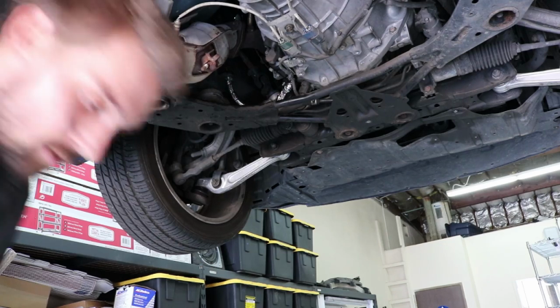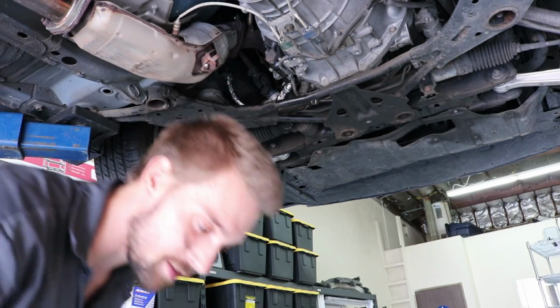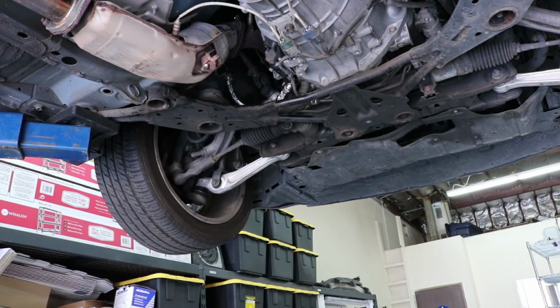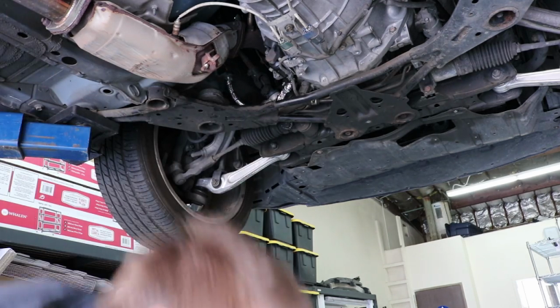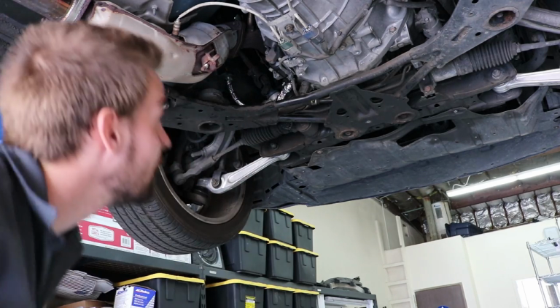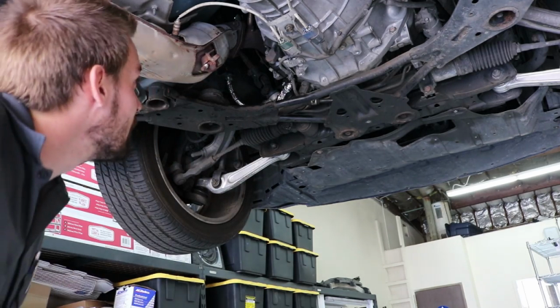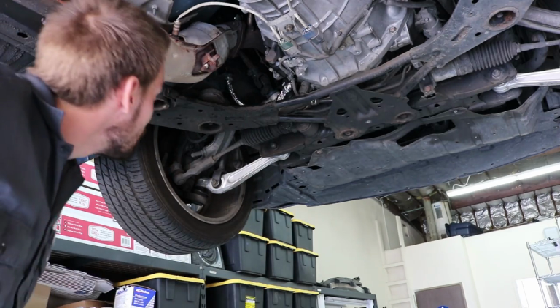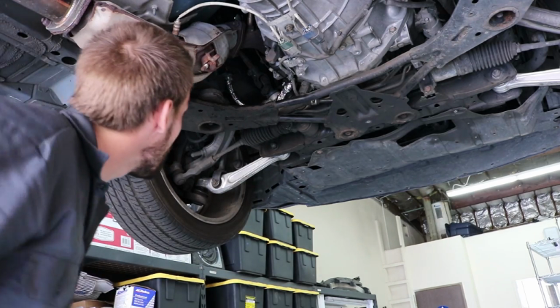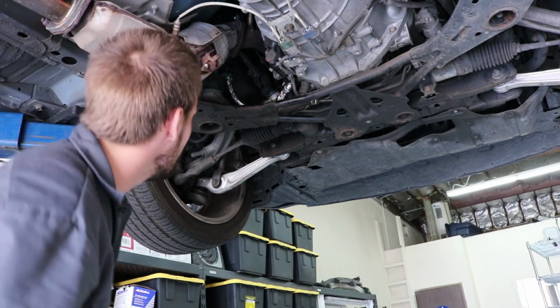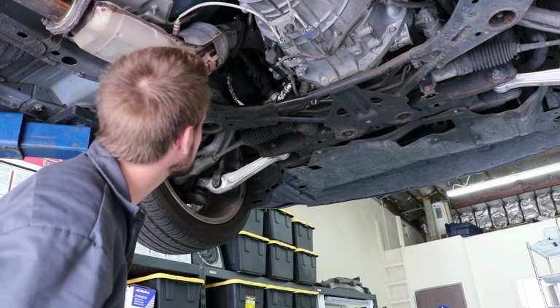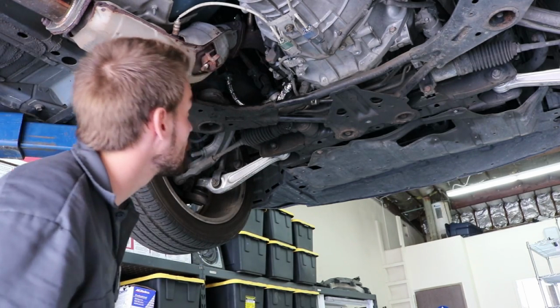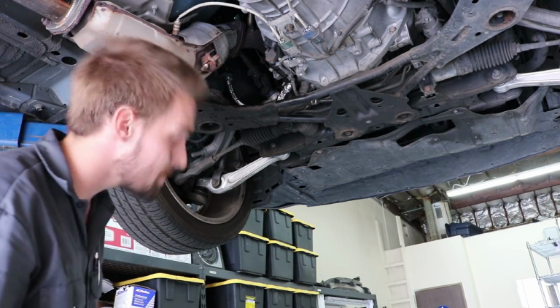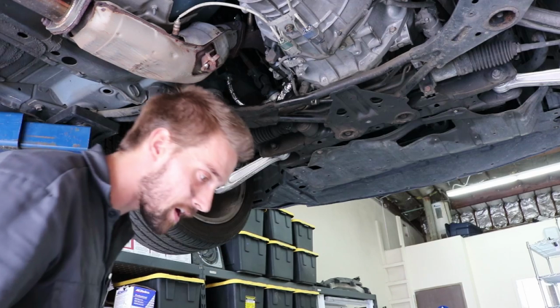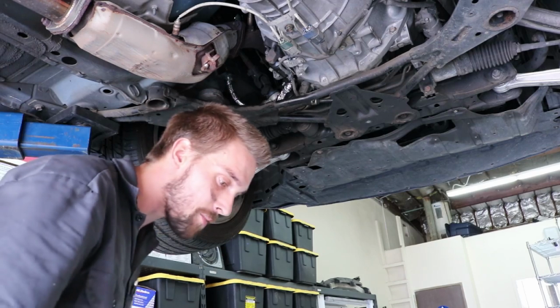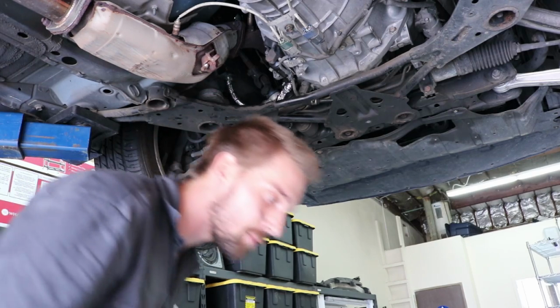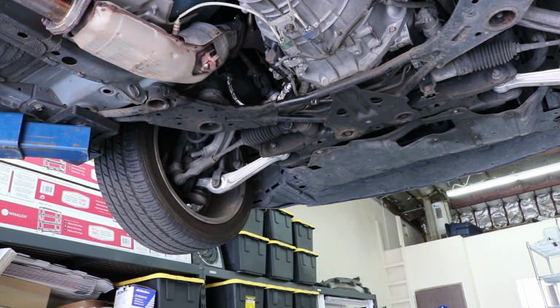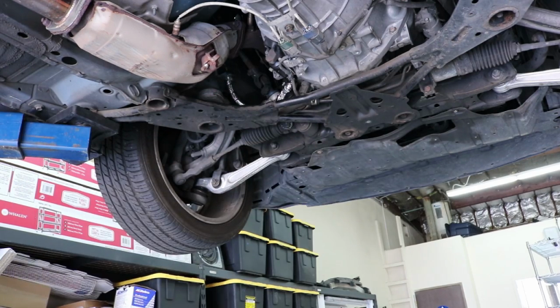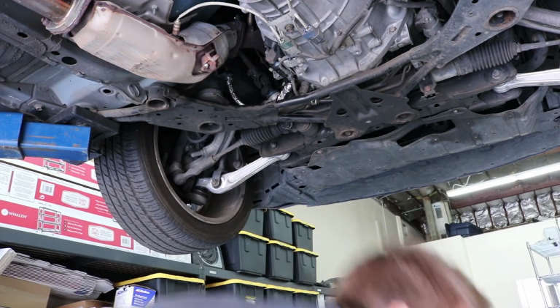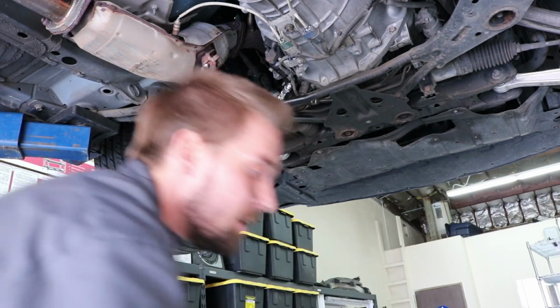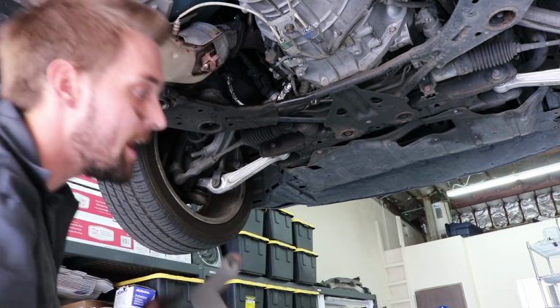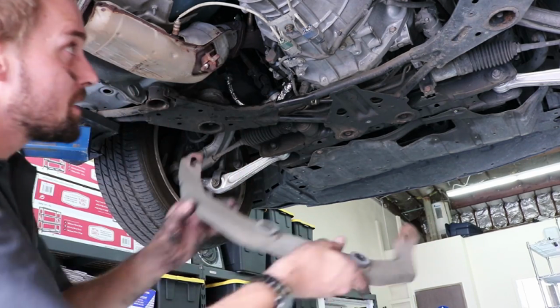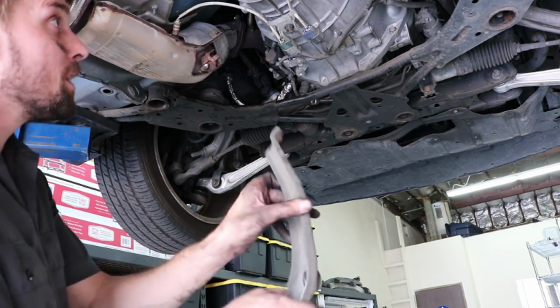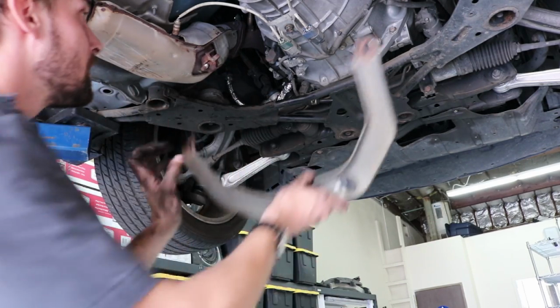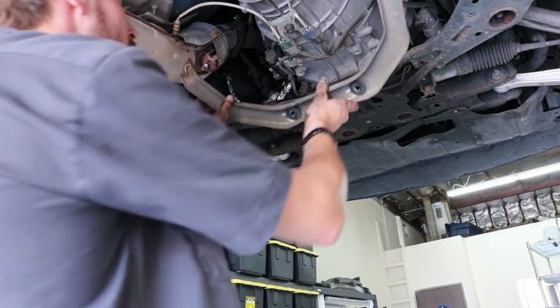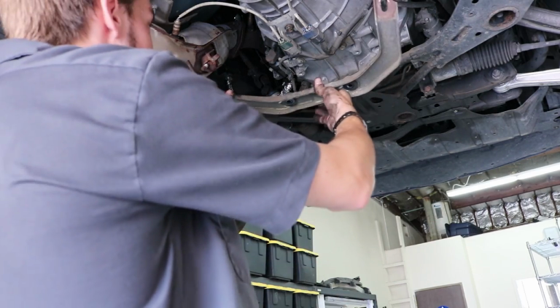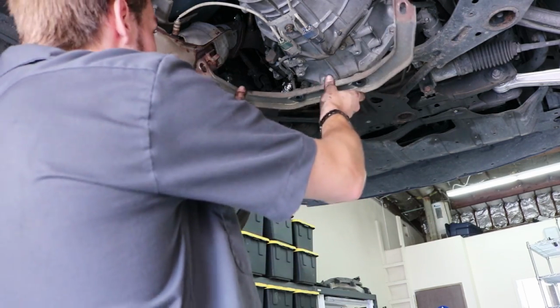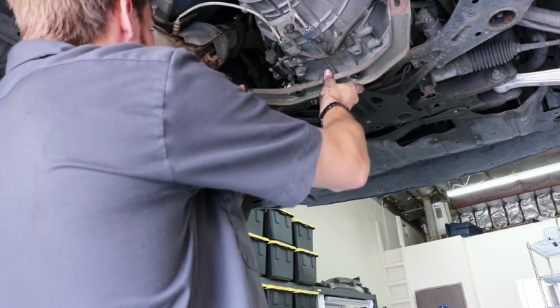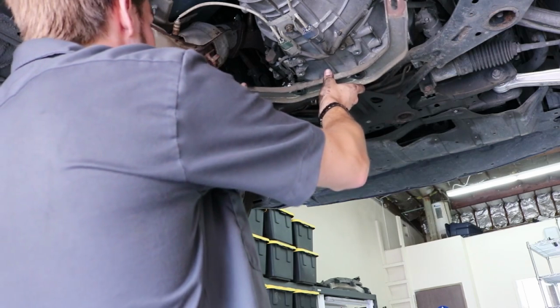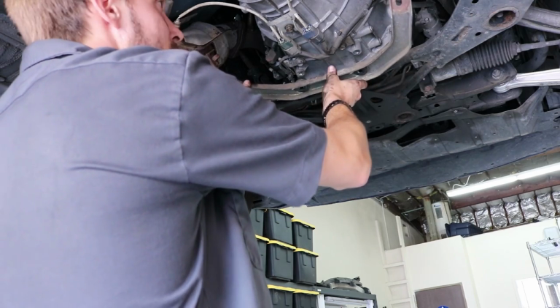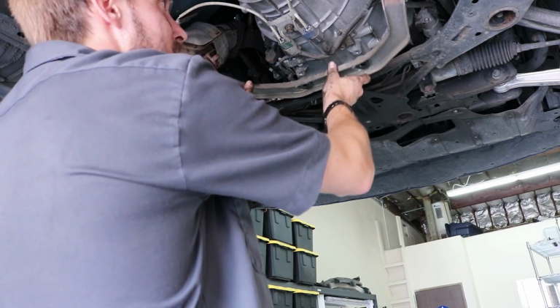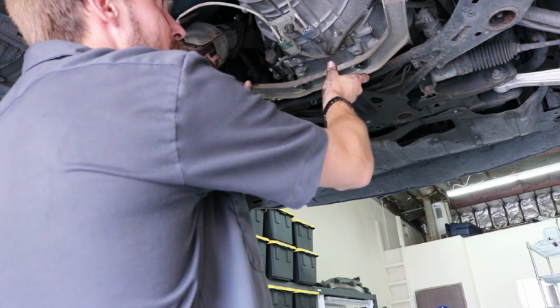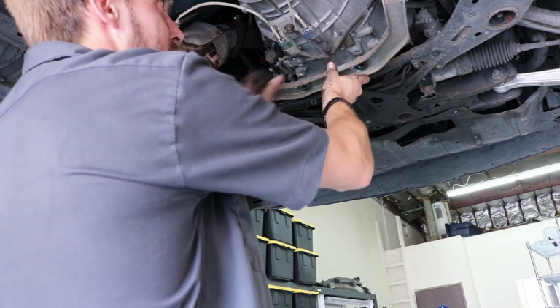Lots of Z's around here. That's pretty much it down here. I'm going to throw this catalytic converter bracket back up. Hopefully that's it for down here besides the bleeding process.